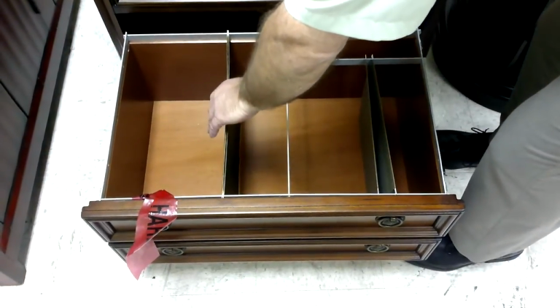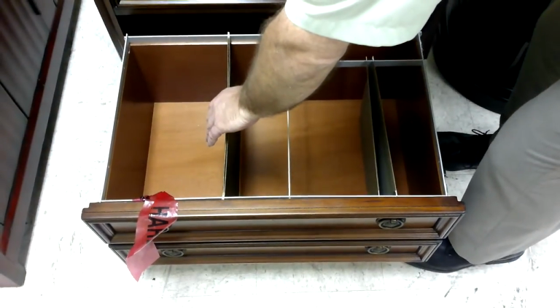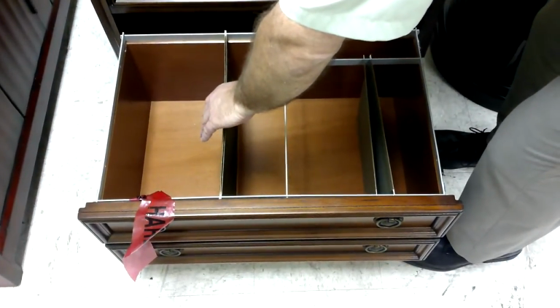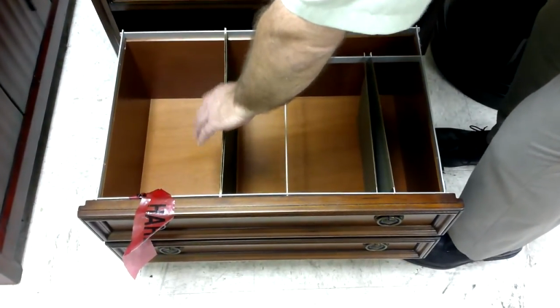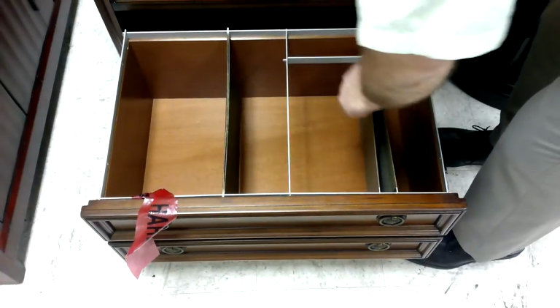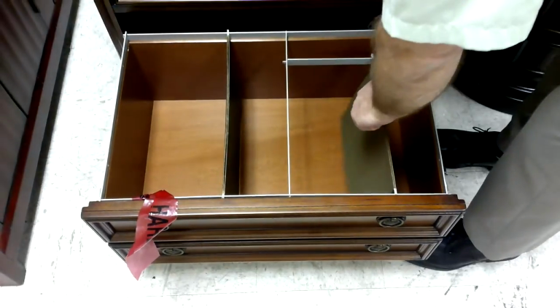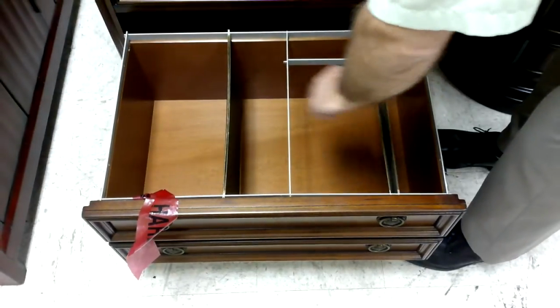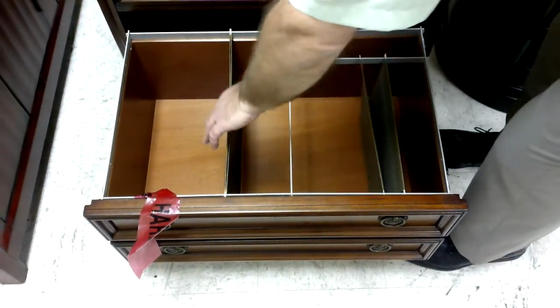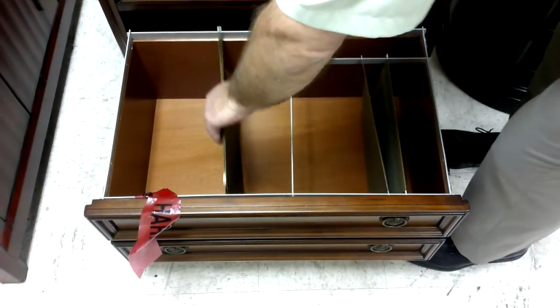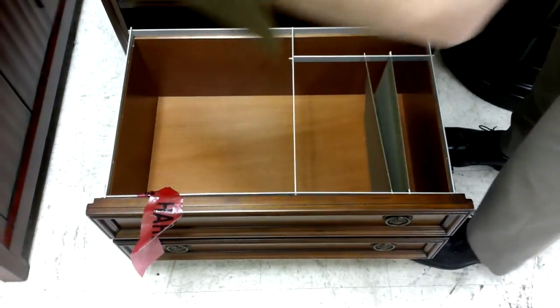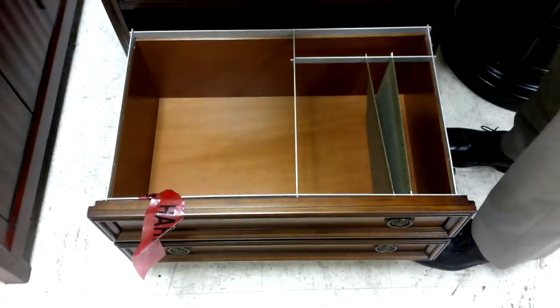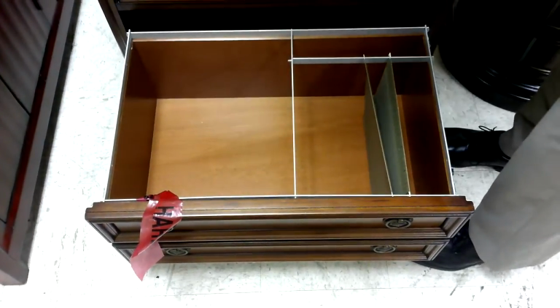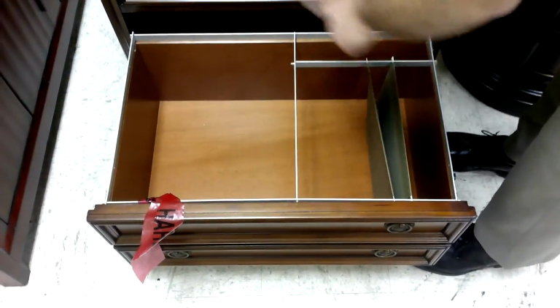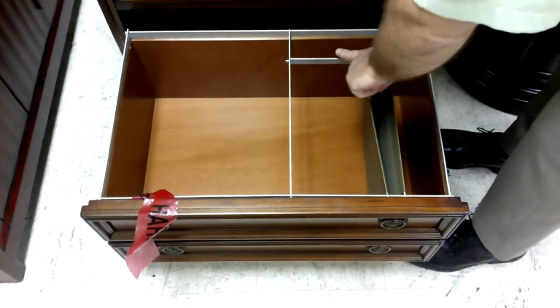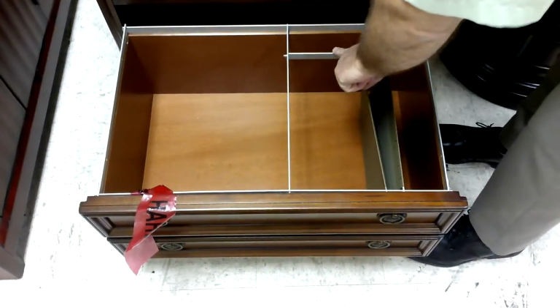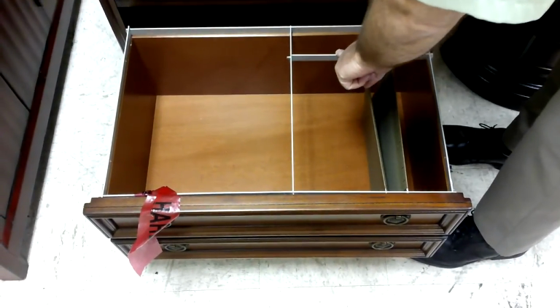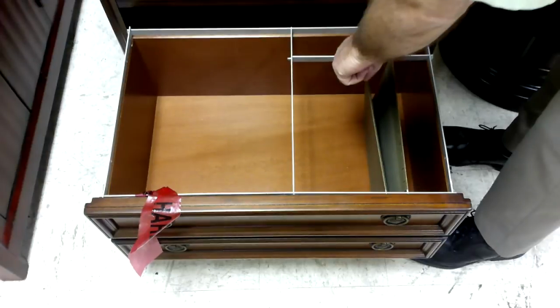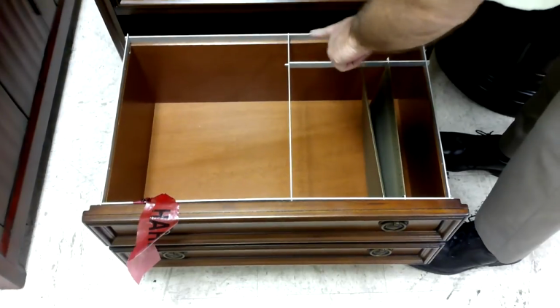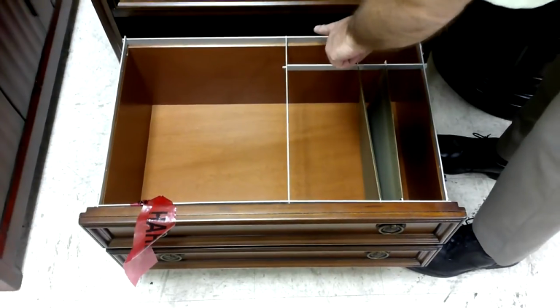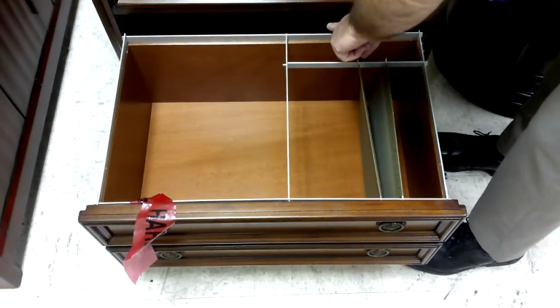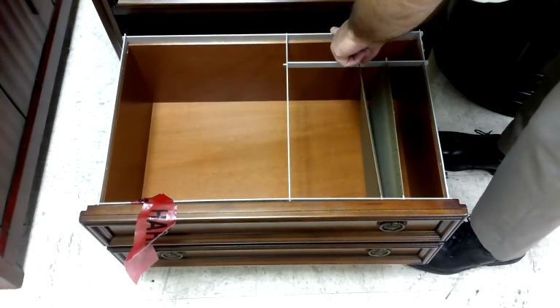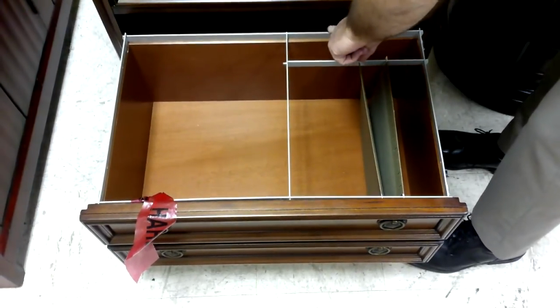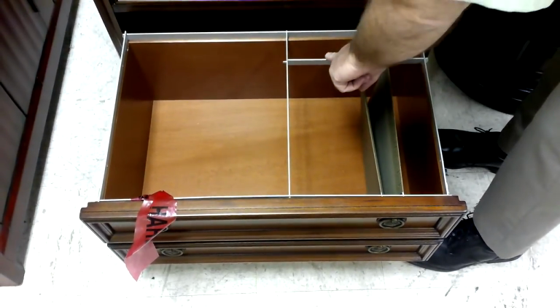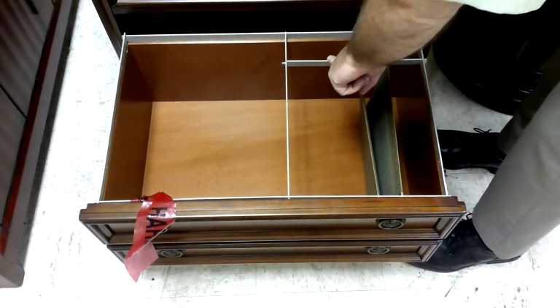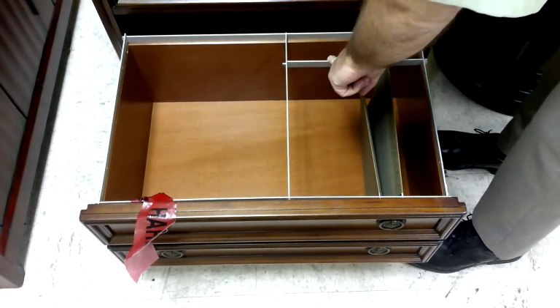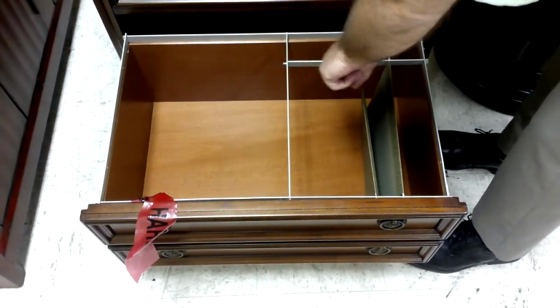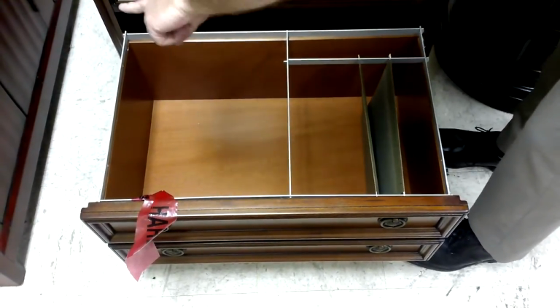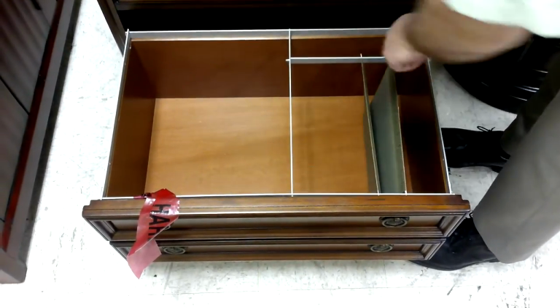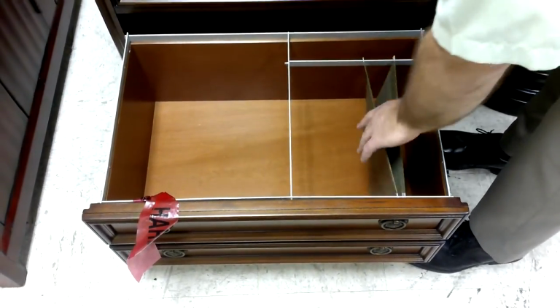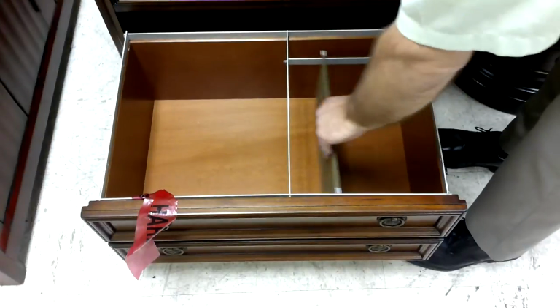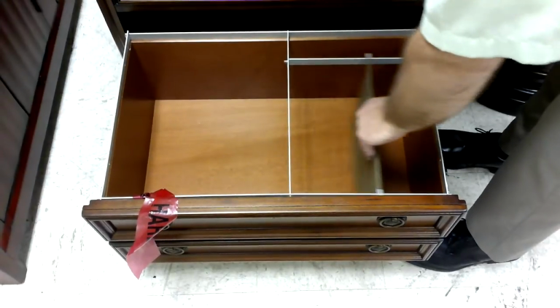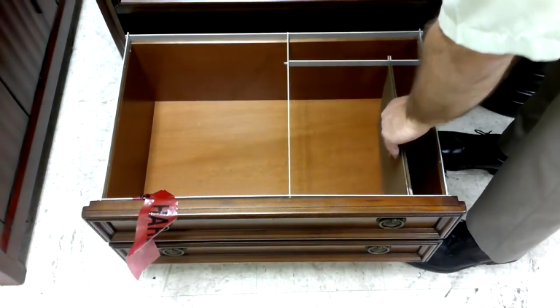Now if you want letter all the way across, you remove this bar and you move this bar to this location all the way across, and you can use letter all the way across.